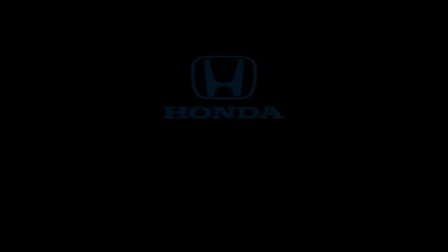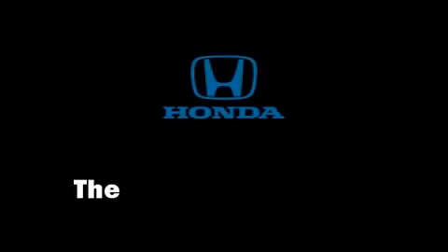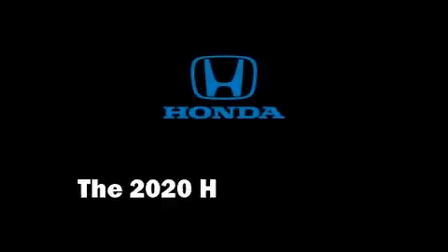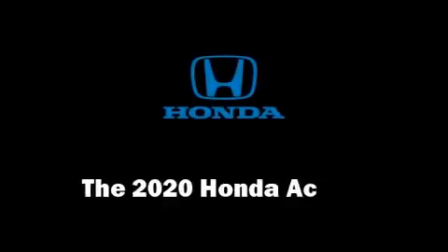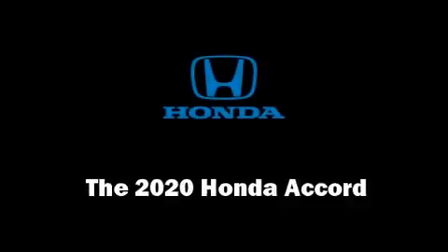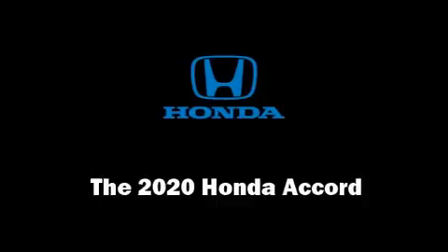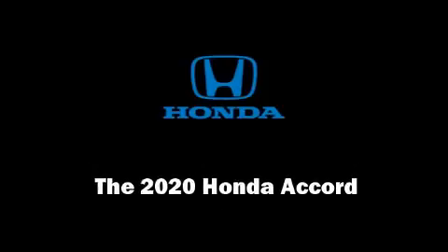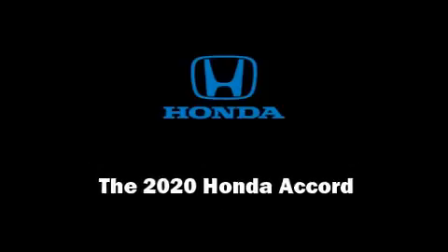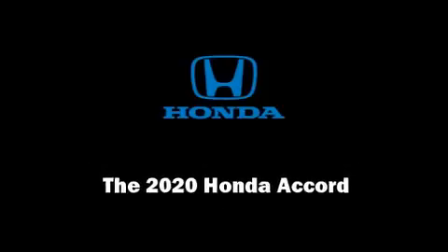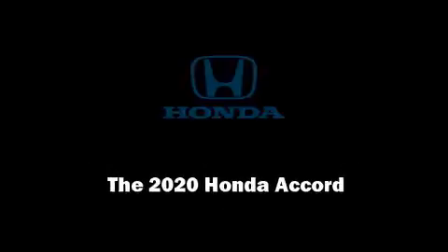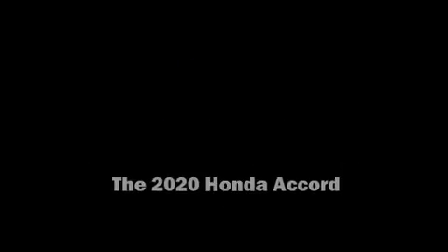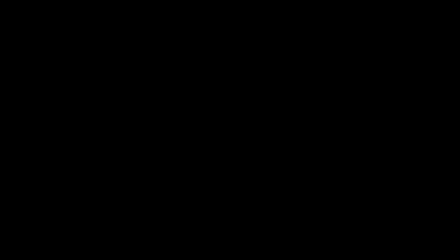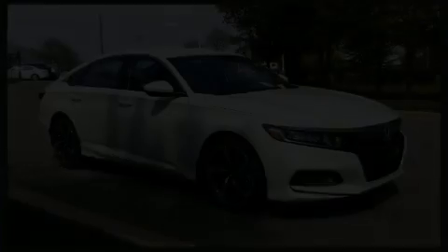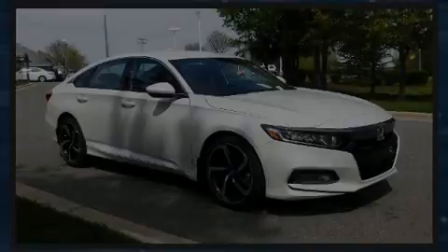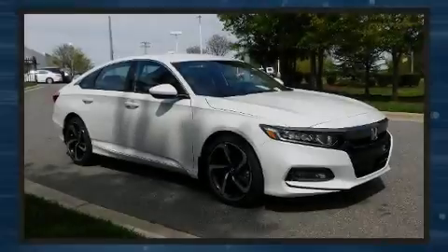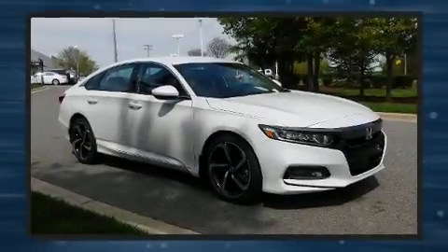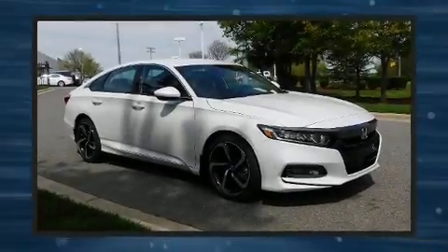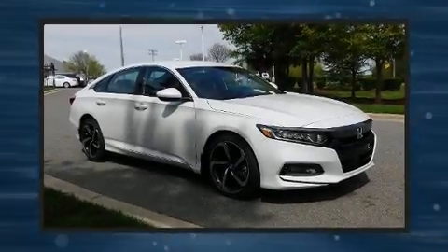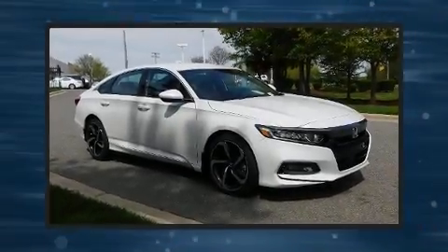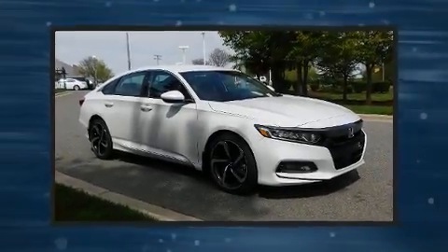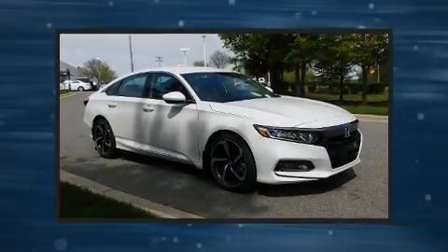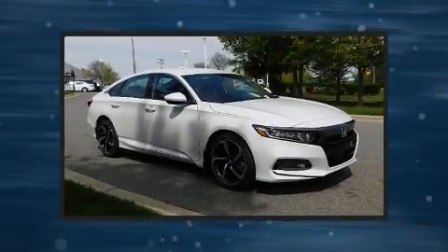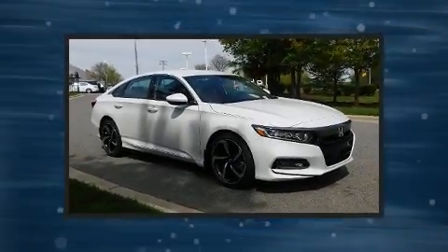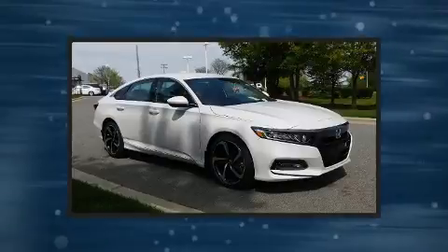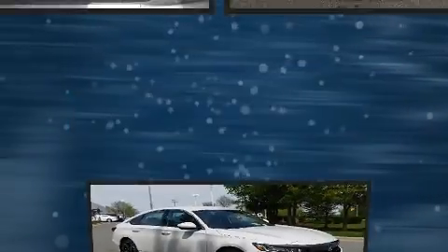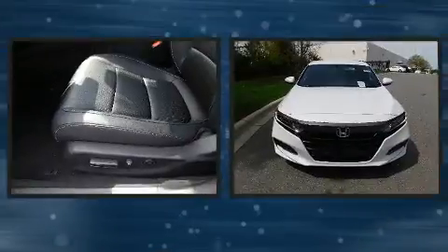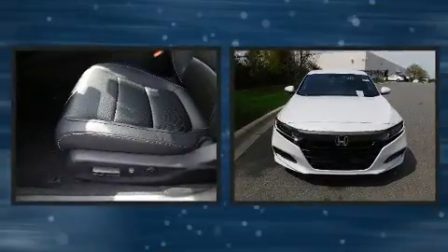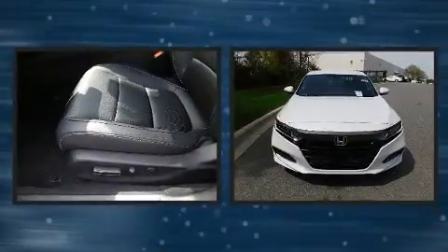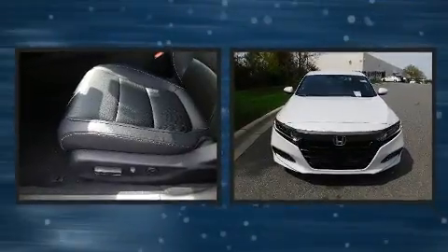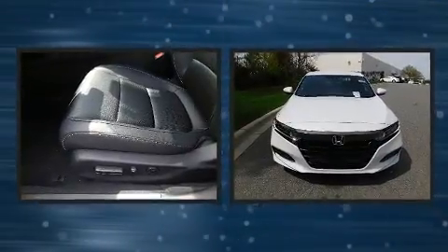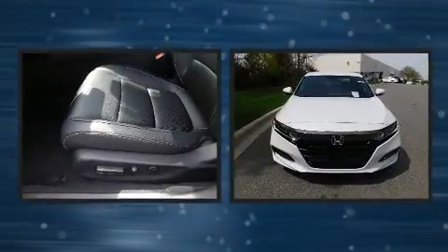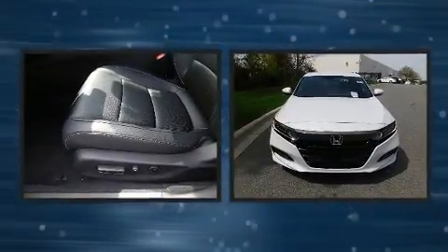Discerning drivers will appreciate the 2020 Honda Accord. This four-door, five-passenger sedan is waiting for you to take home.